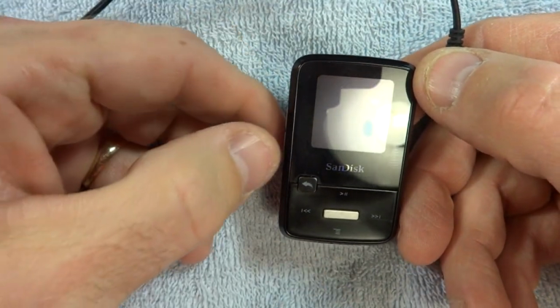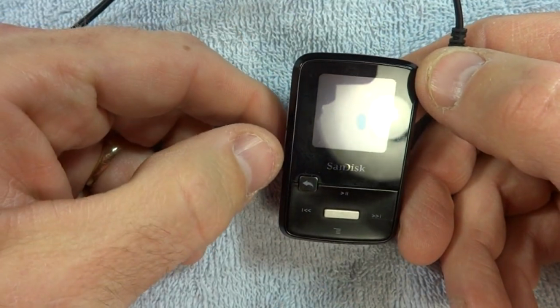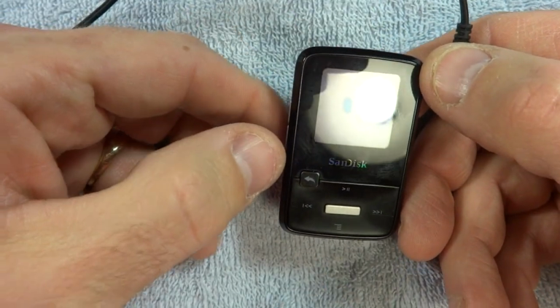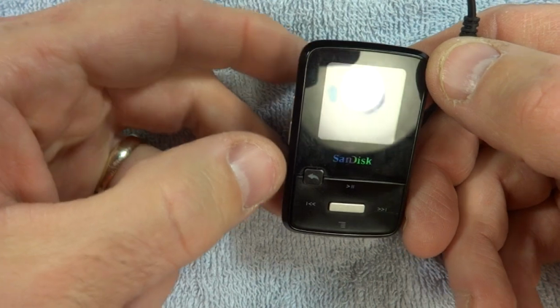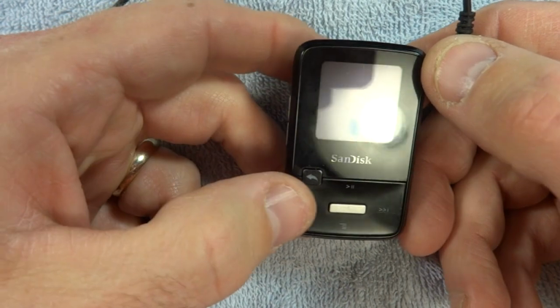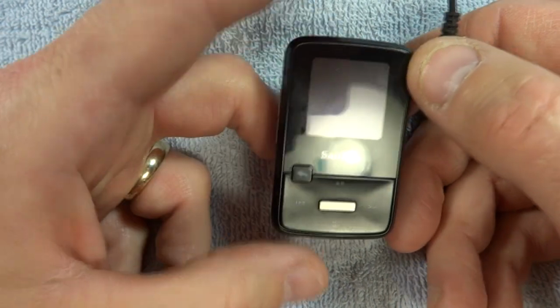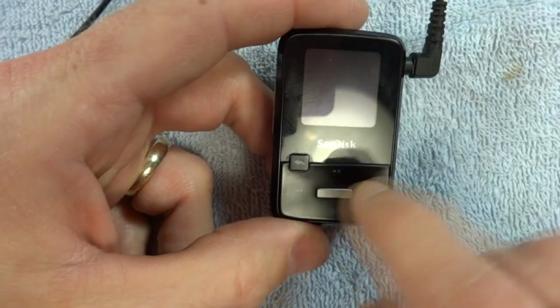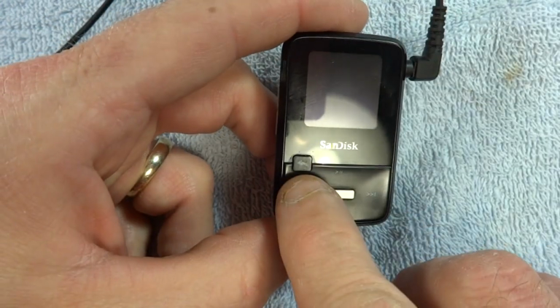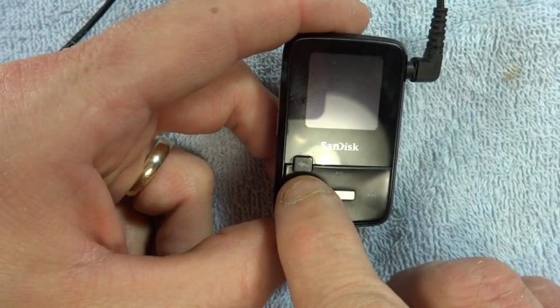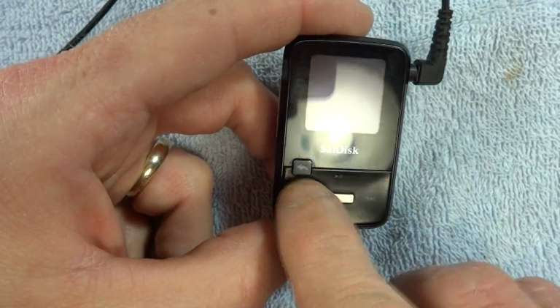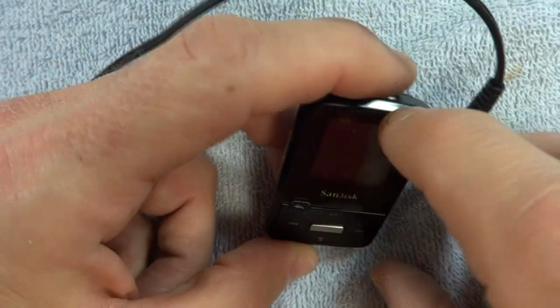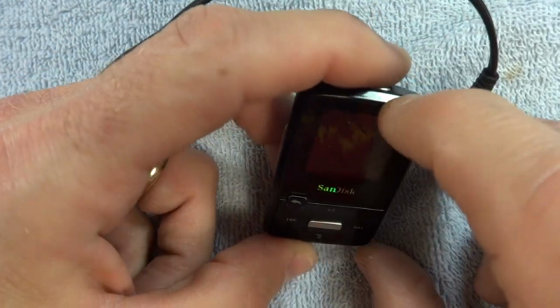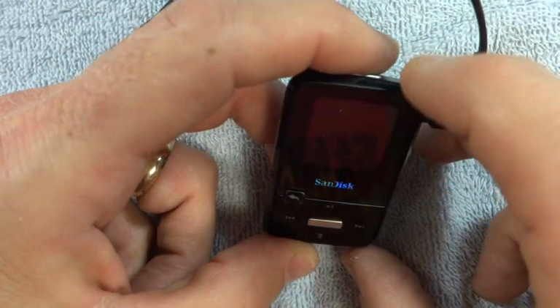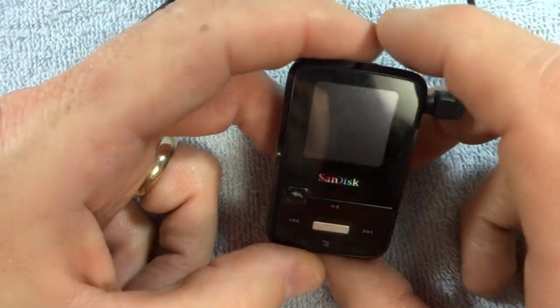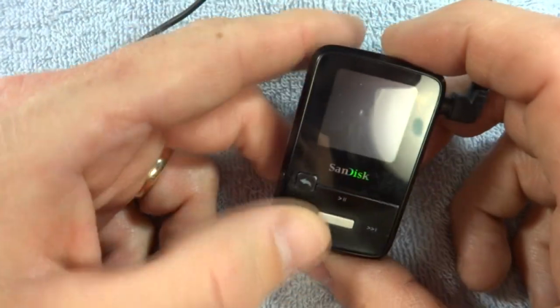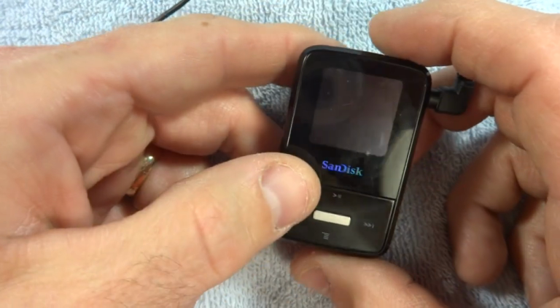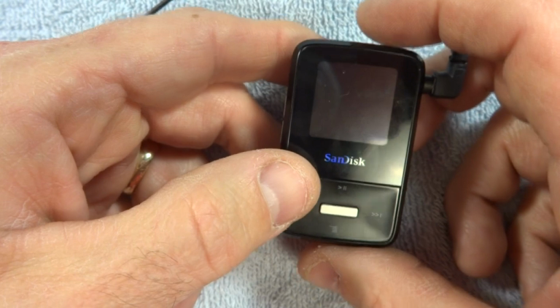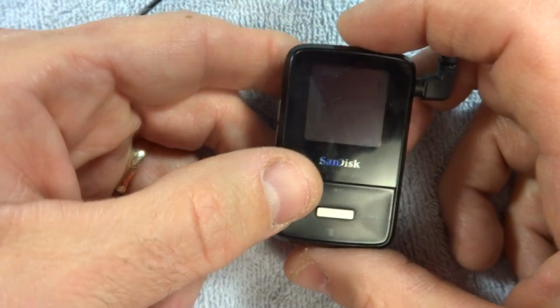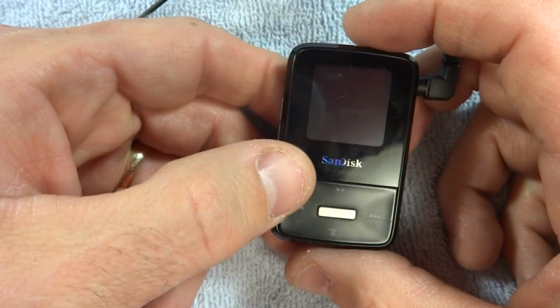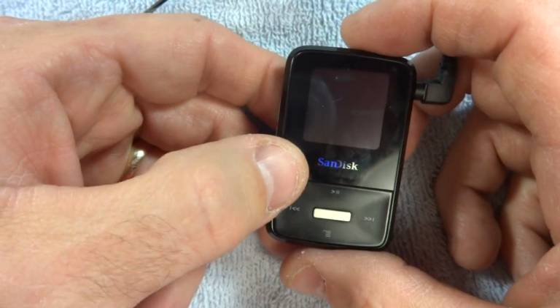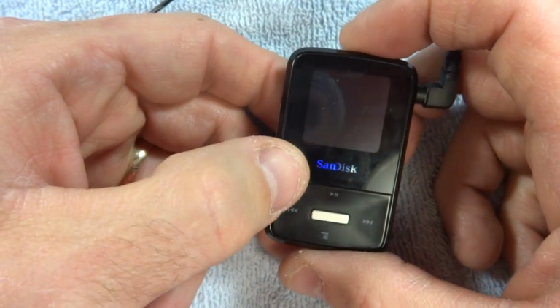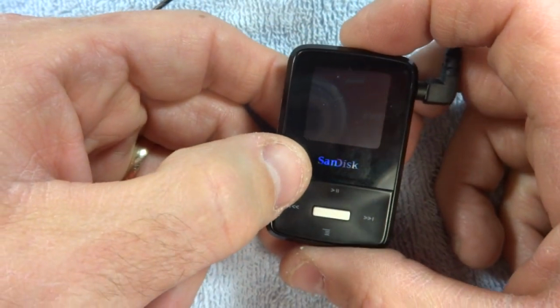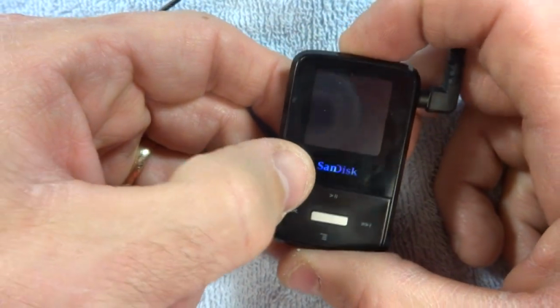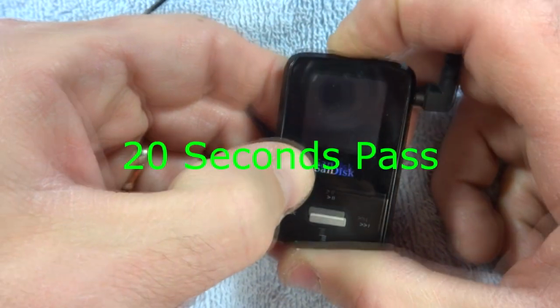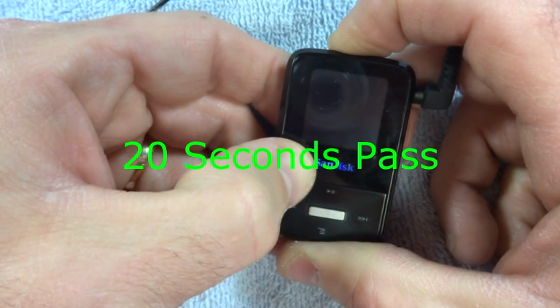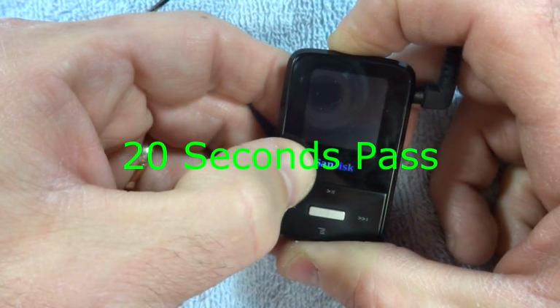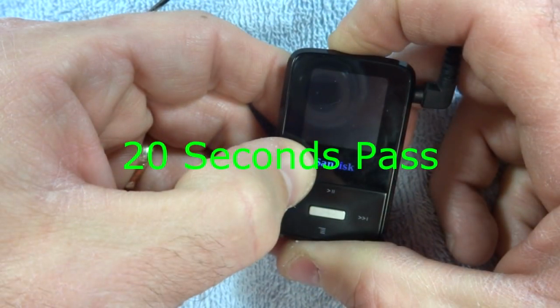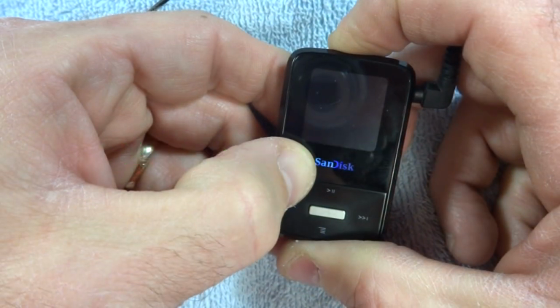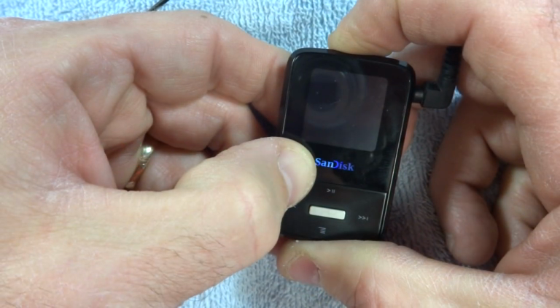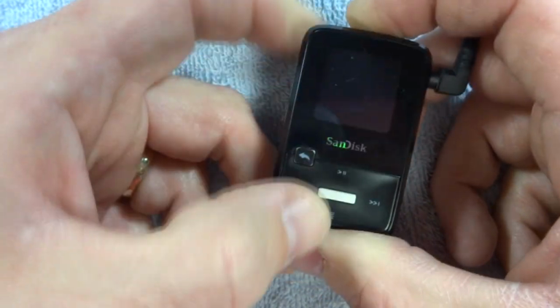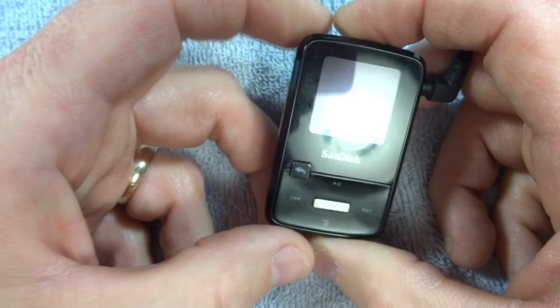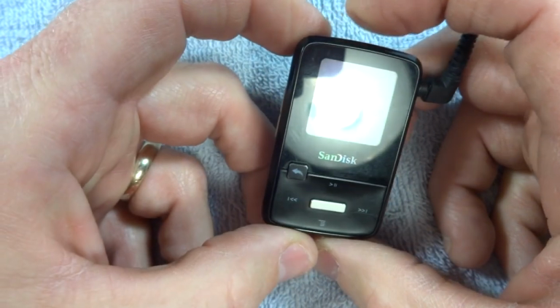So how you're going to fix this is you're going to press the little menu button and the power button, and you're going to press them and hold them for about 20 seconds. Then go ahead and let them go.